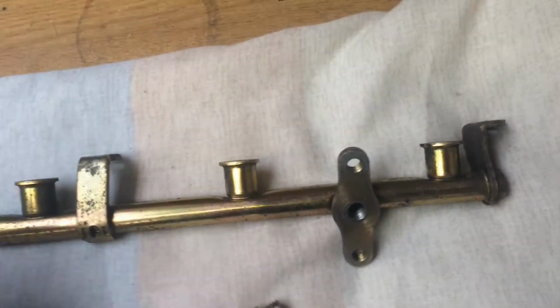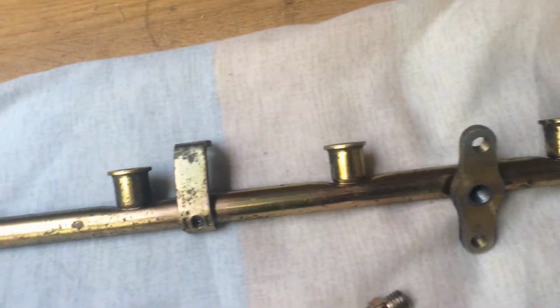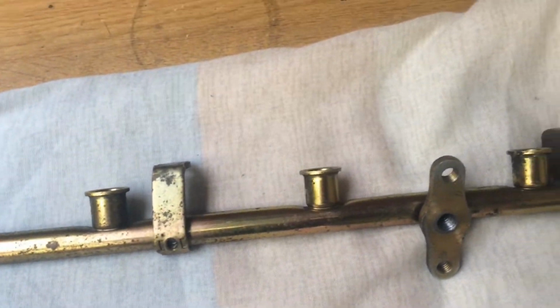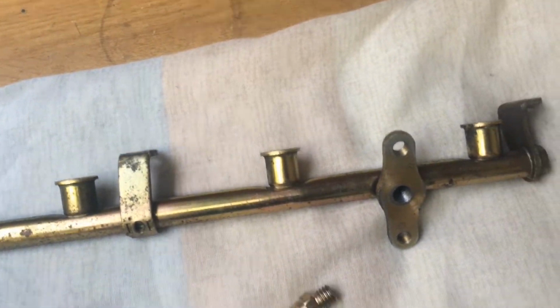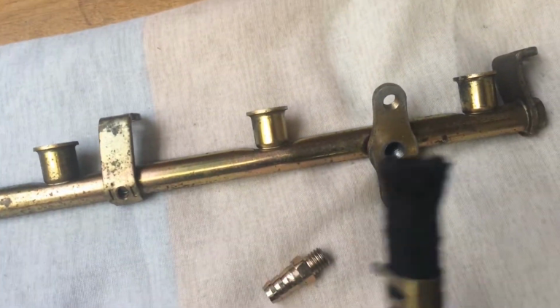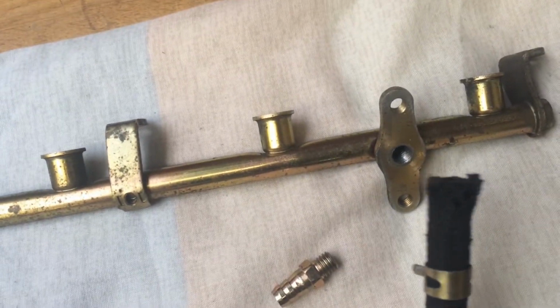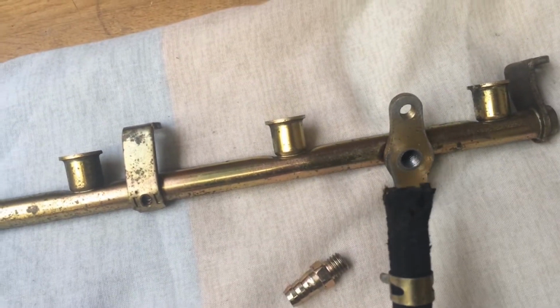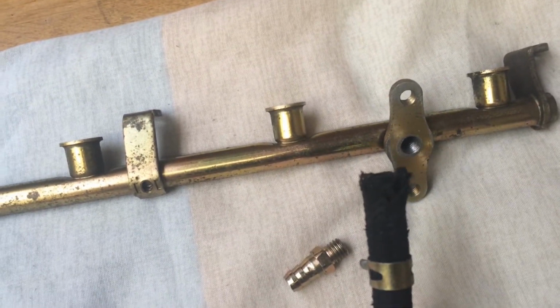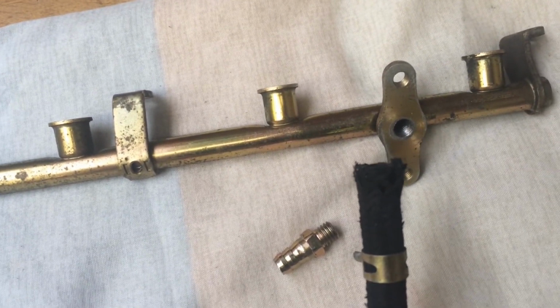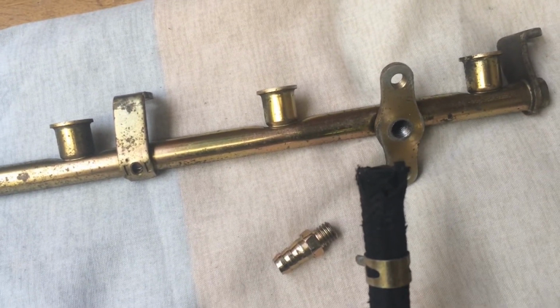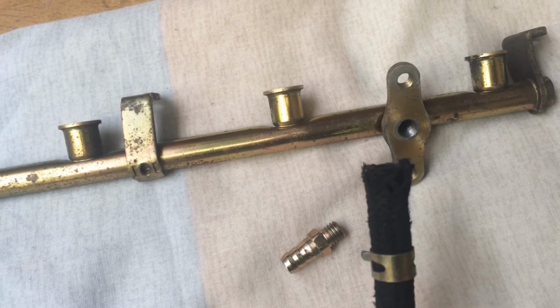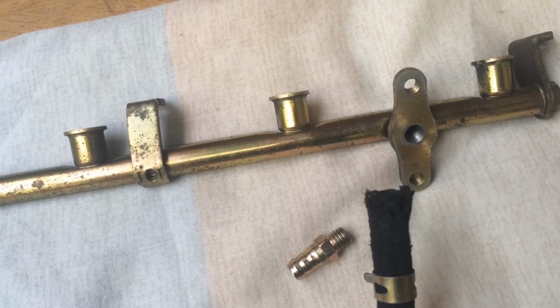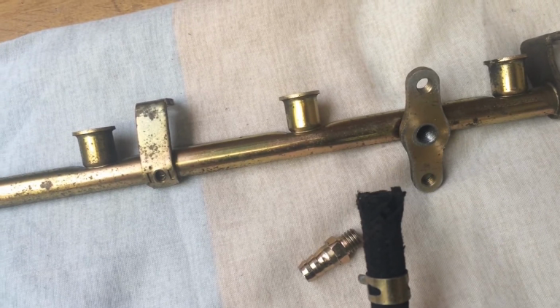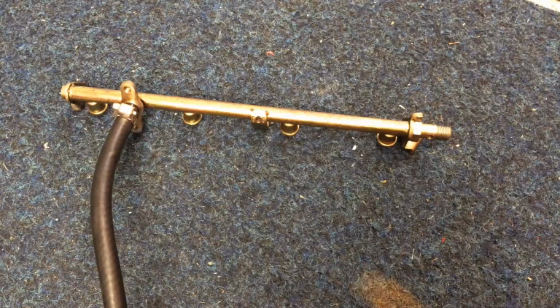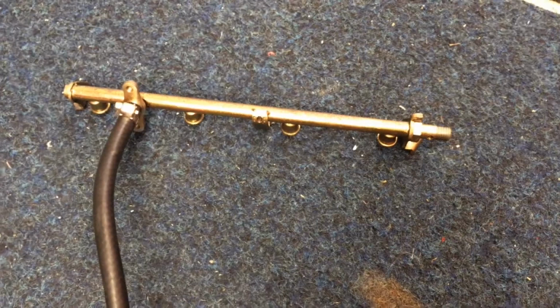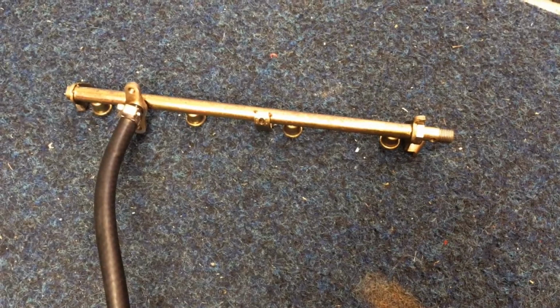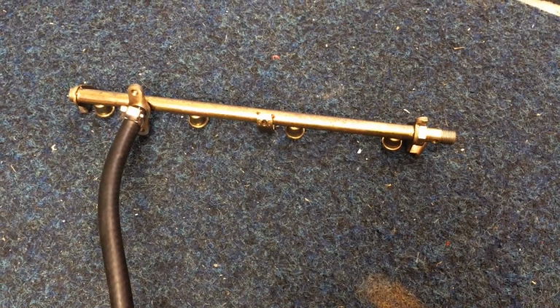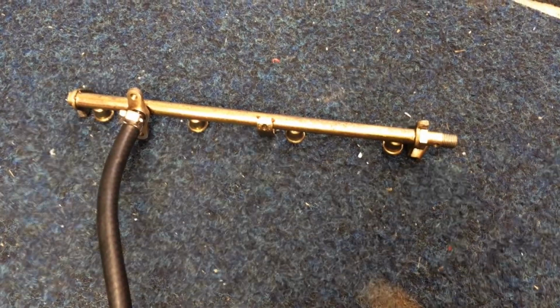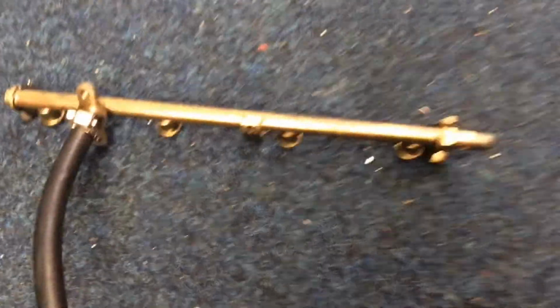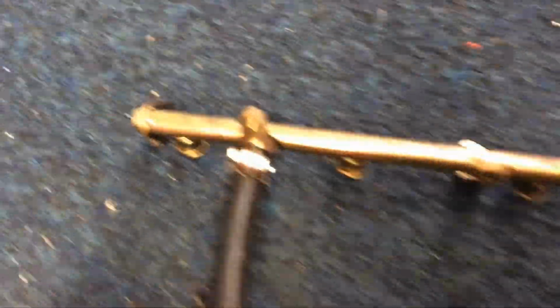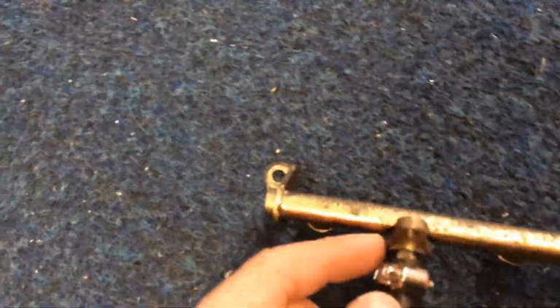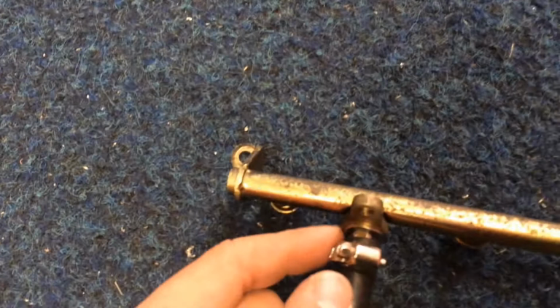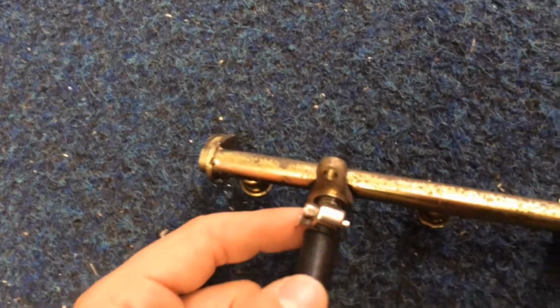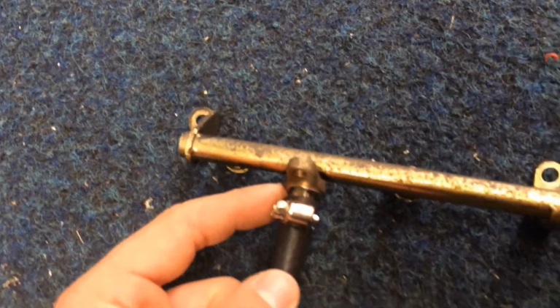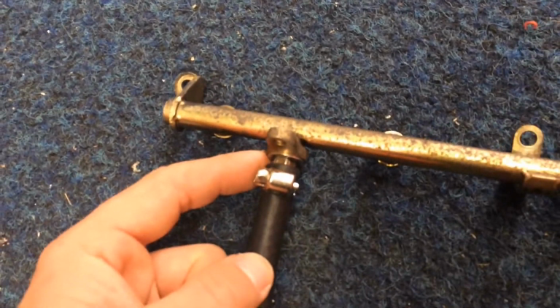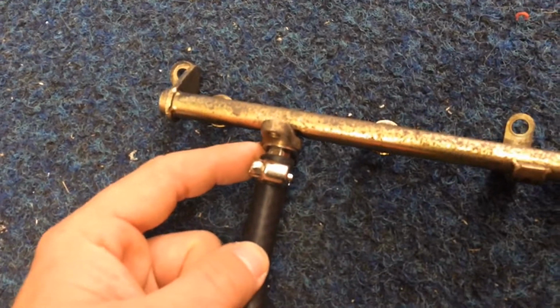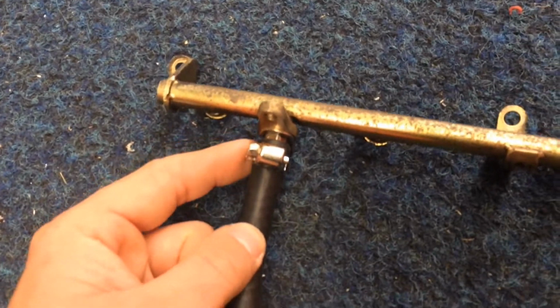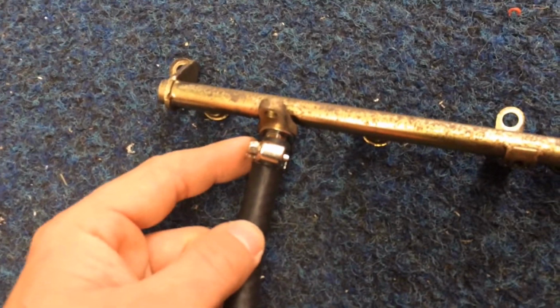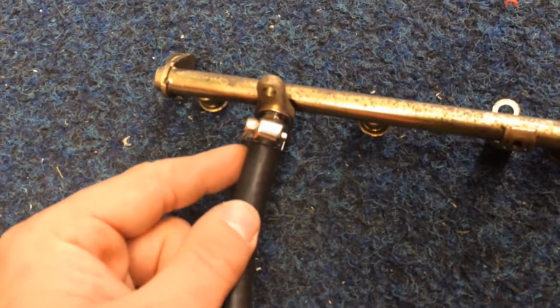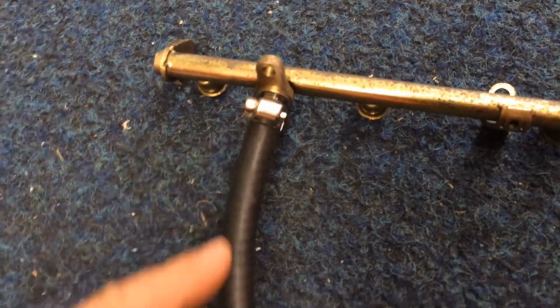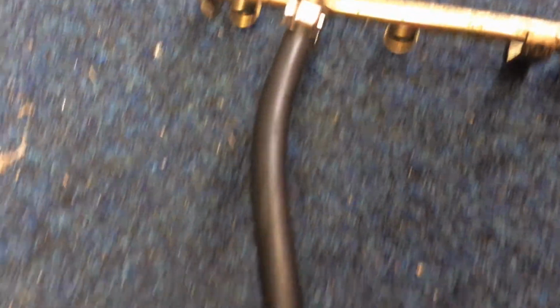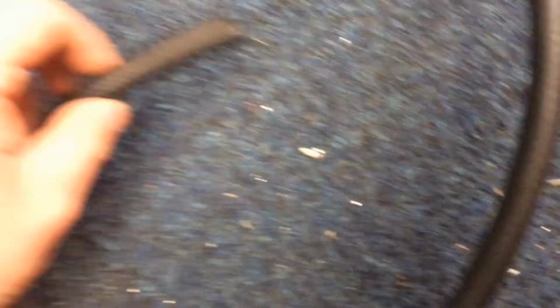Then we can use a bit of pipe and run it to the fuel pressure regulator later. Fuel rail sorted out — modified it so I haven't taken the pressure regulator line off.